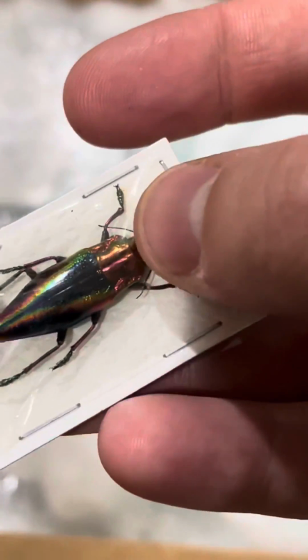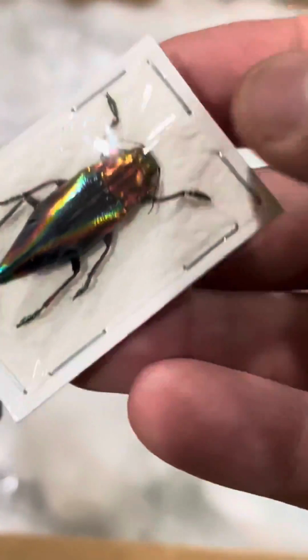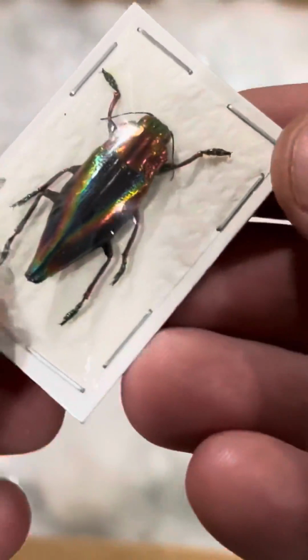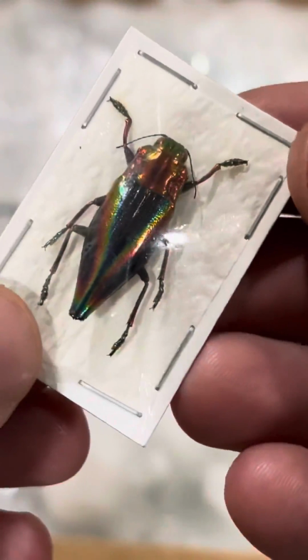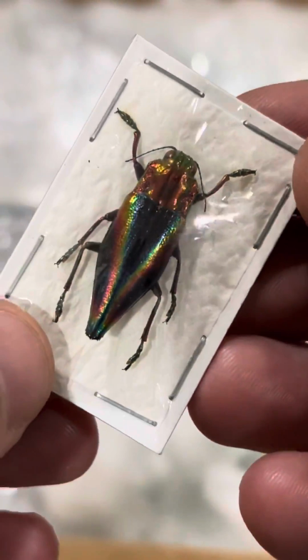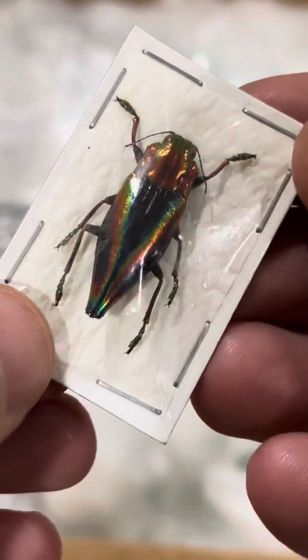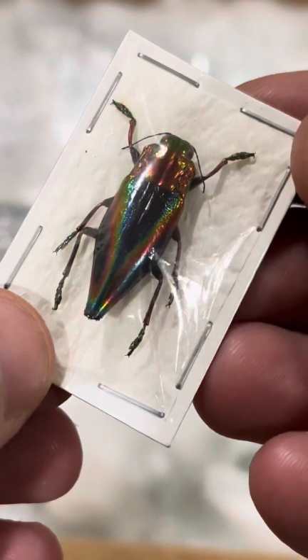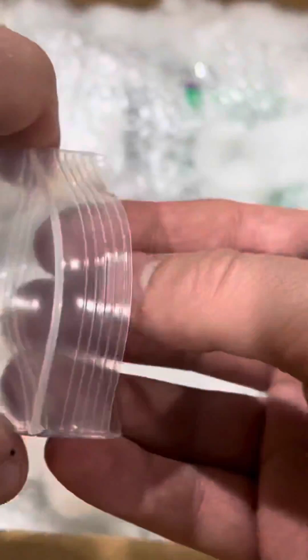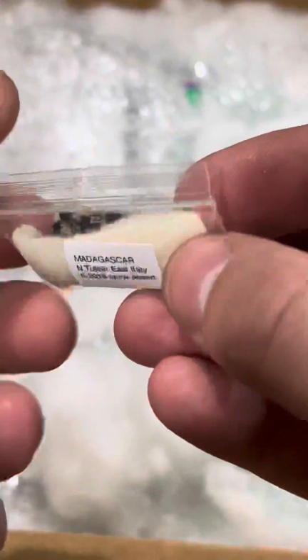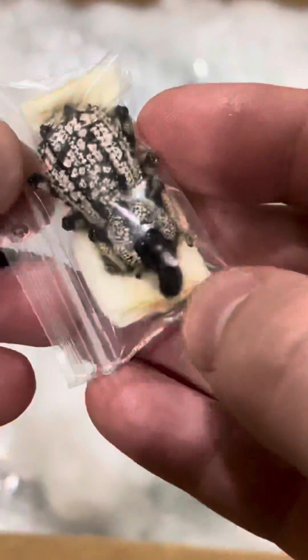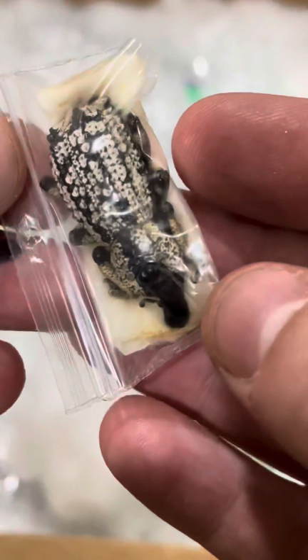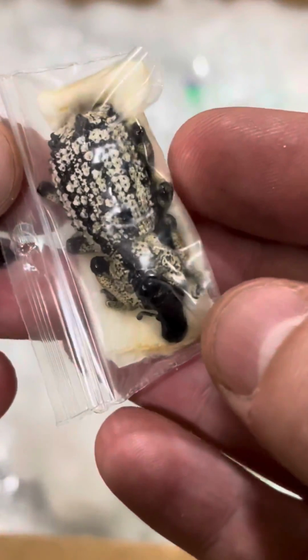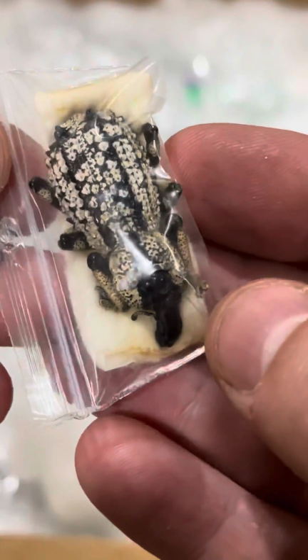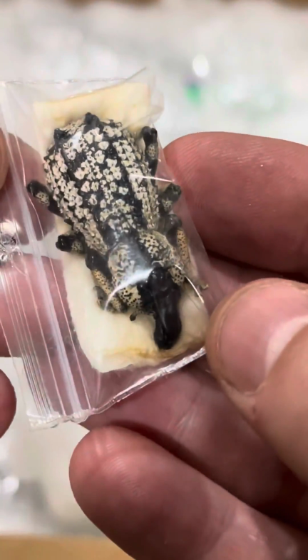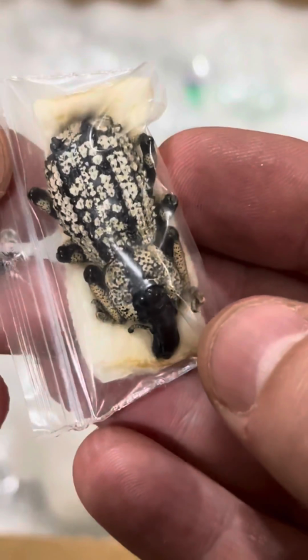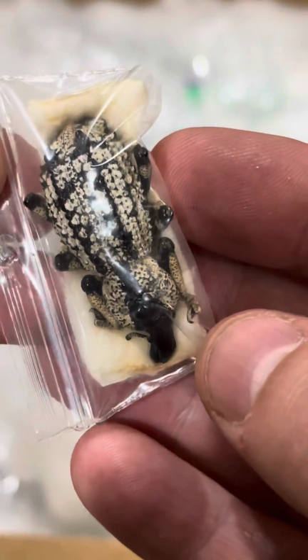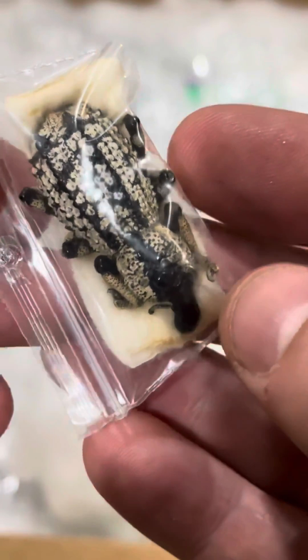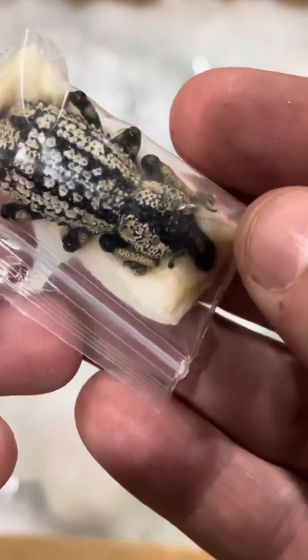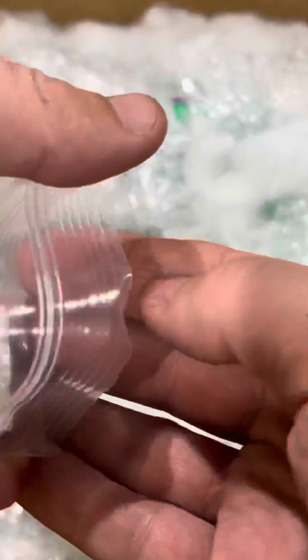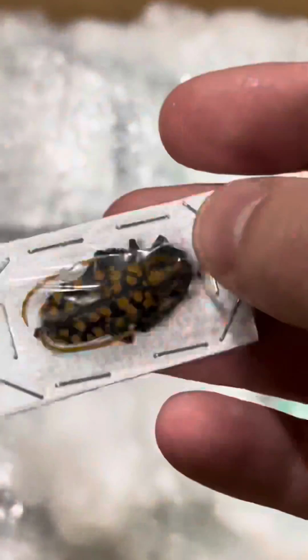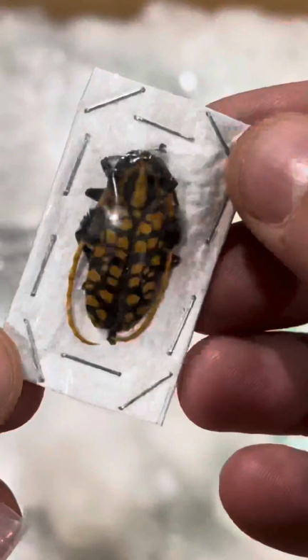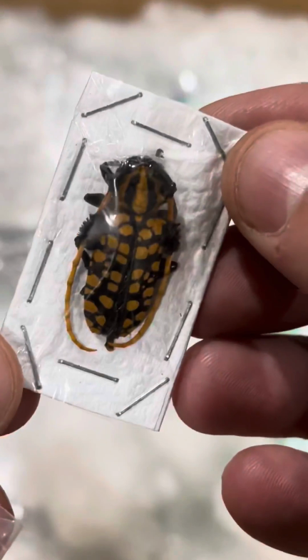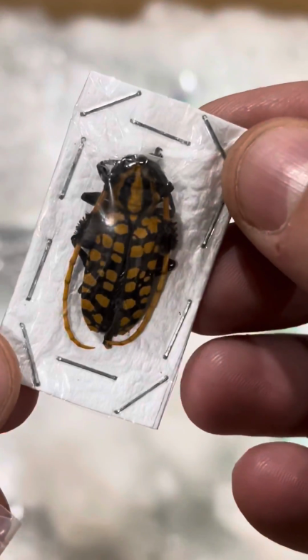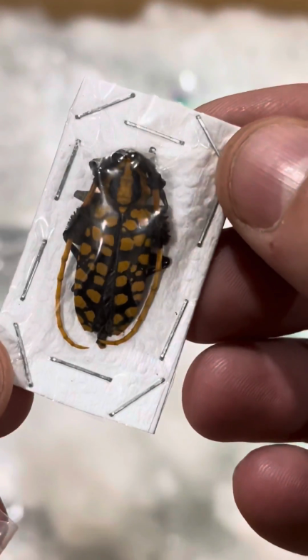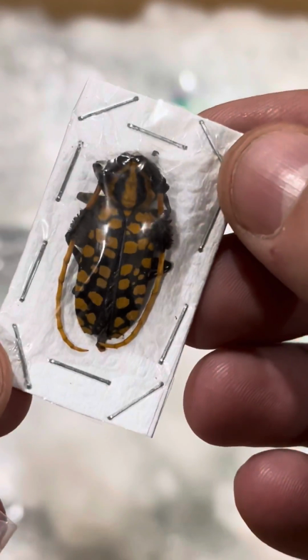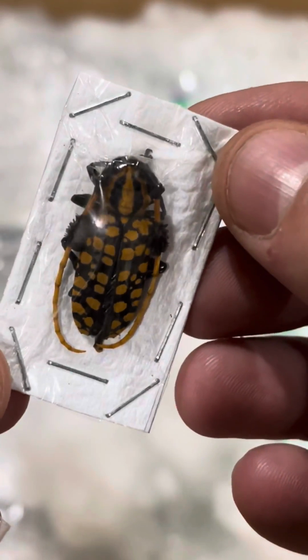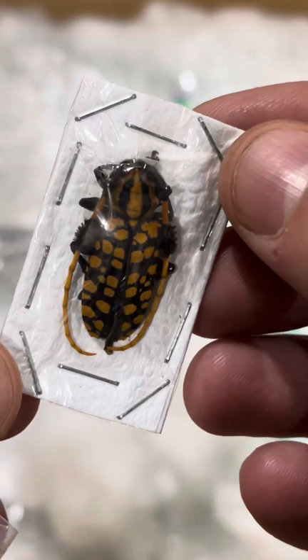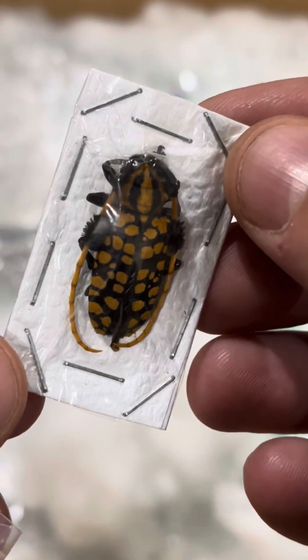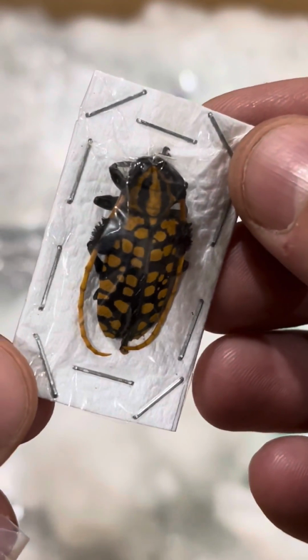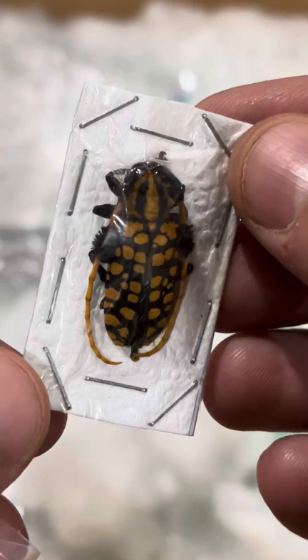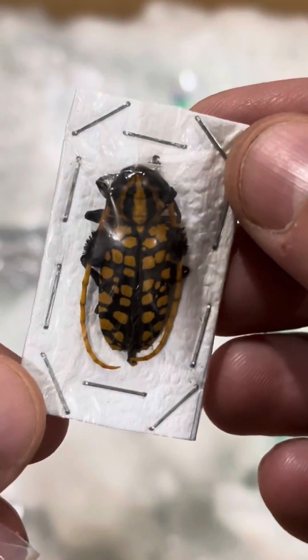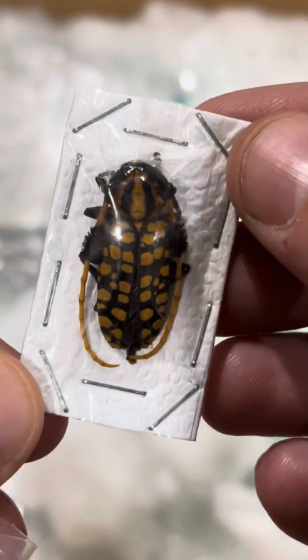Their color is absolutely stunning. This peculiar insect is a species of snout beetle. This one is a pom-pom longhorn — it's very easy to see where they get their name.